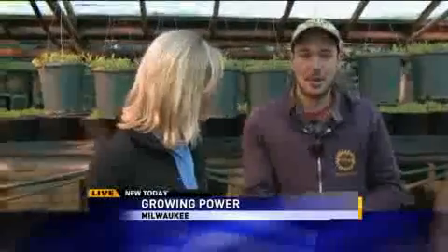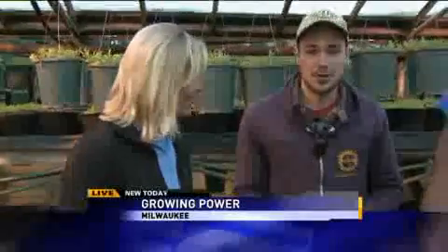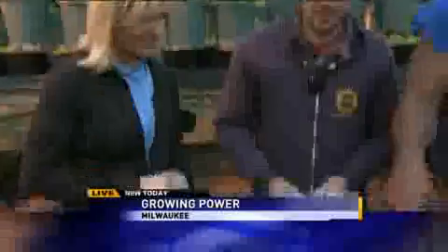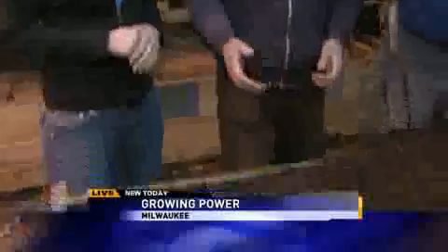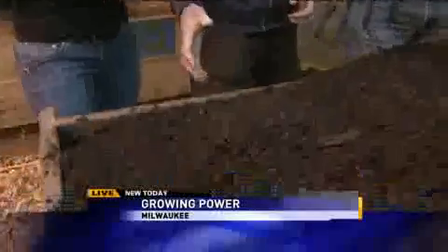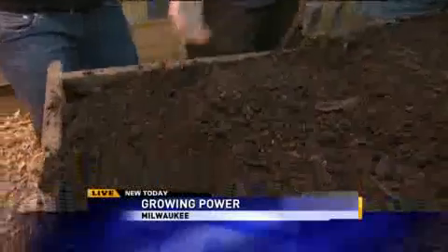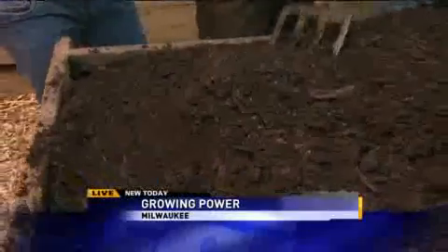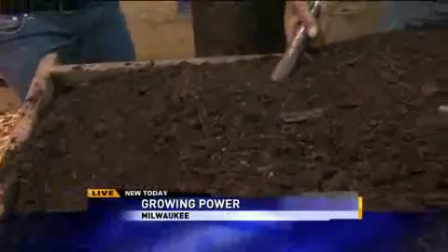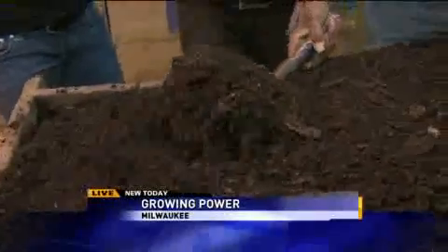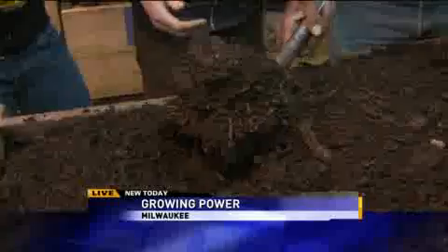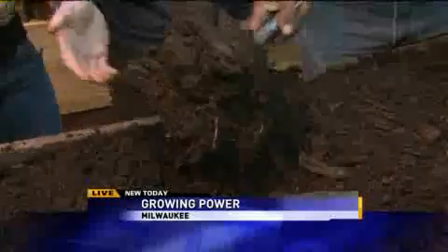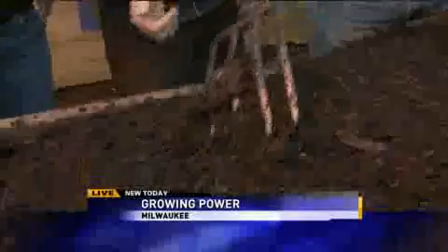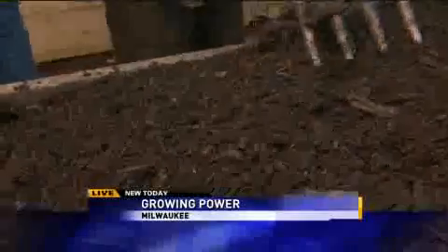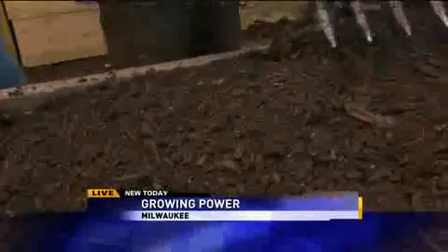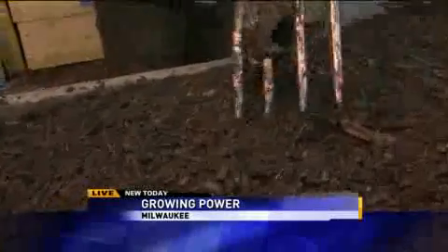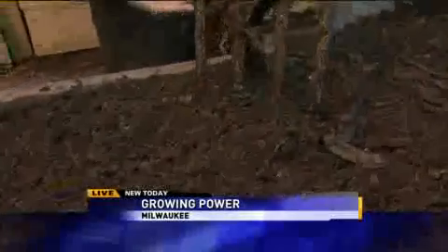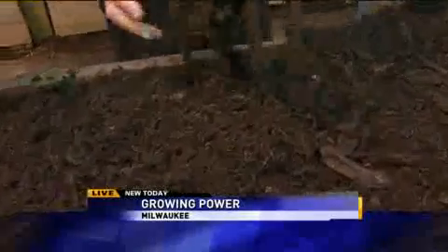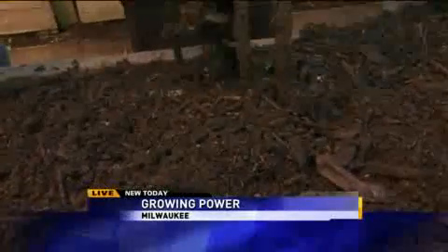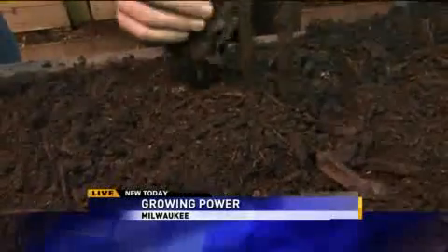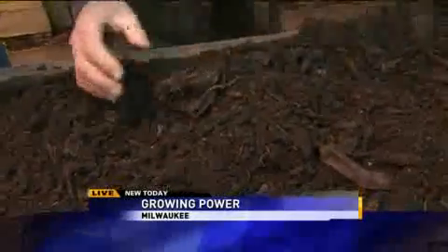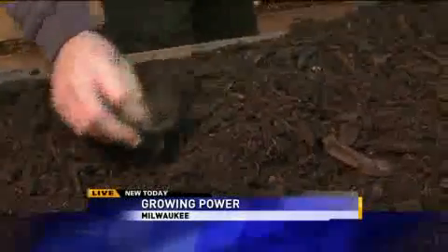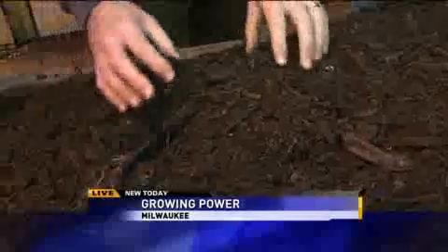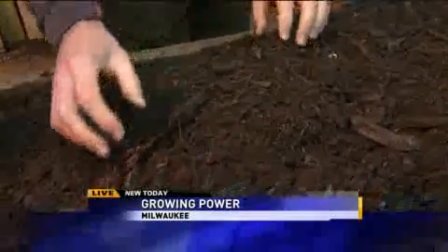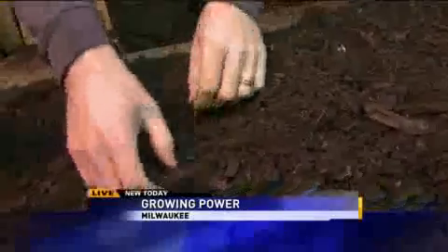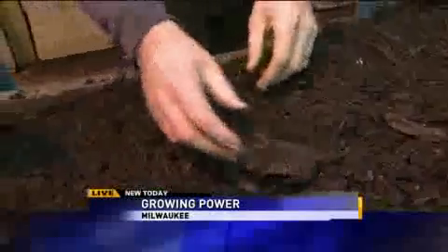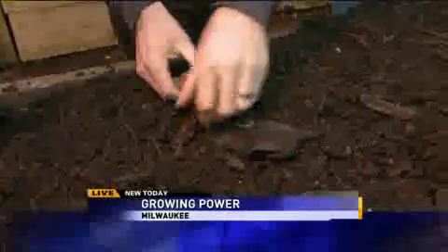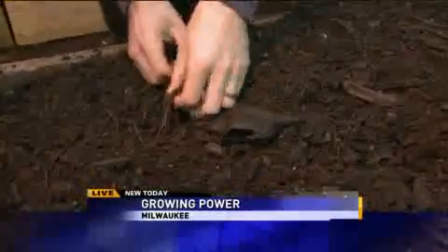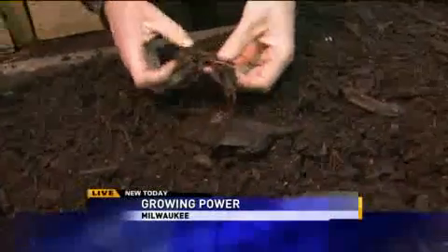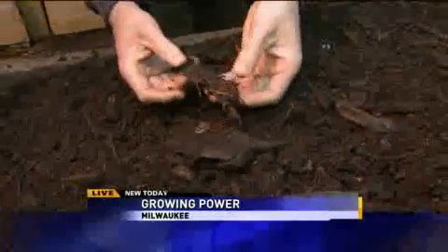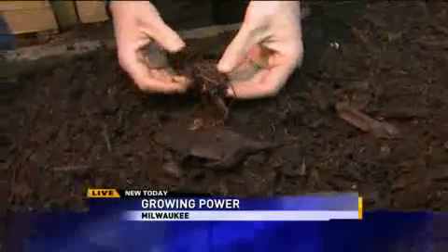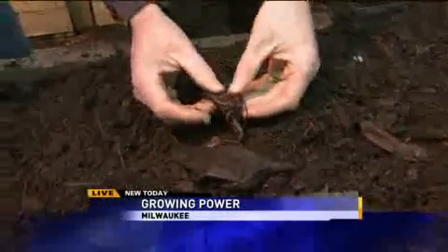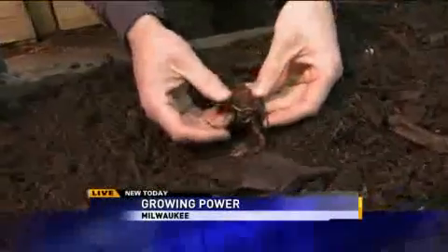So basically what we're doing here is my well-trained assistant is going to turn over this worm bin here, and it kind of exposed some of our worms that we have moving around in this bin. You can see this banana — they've totally consumed the inside of it.